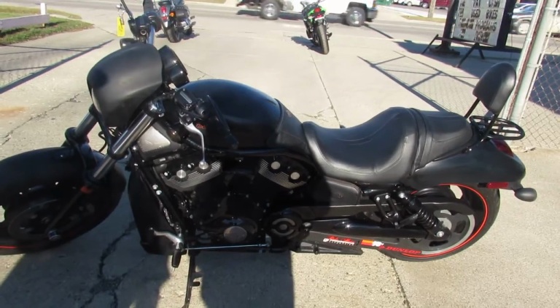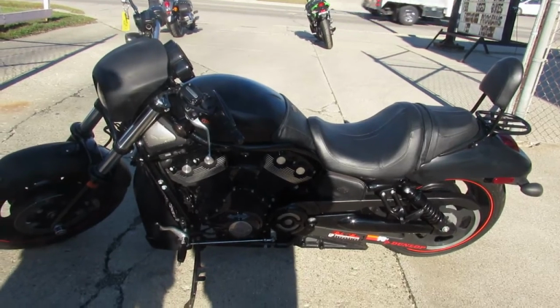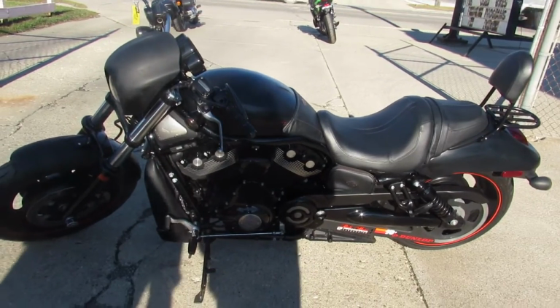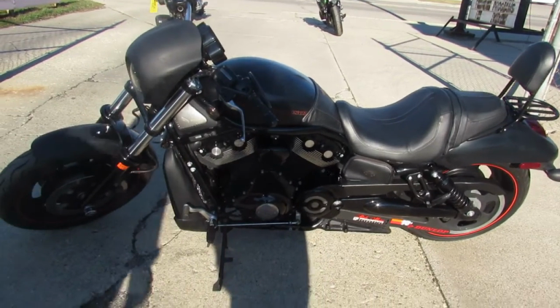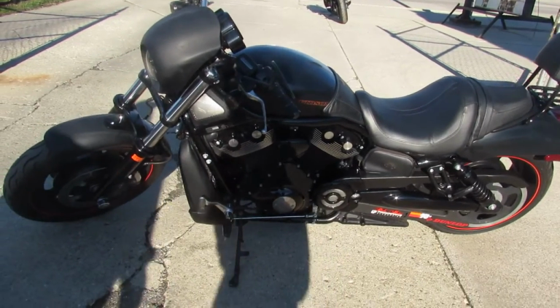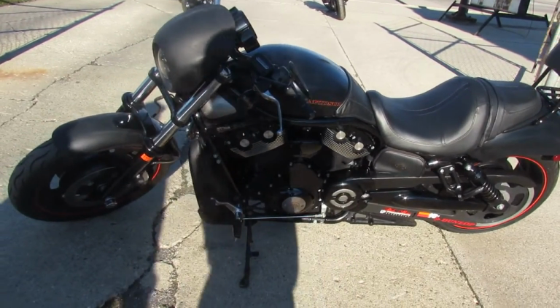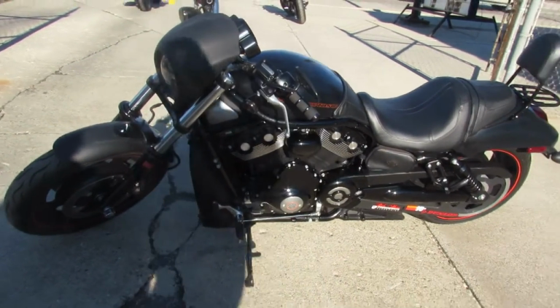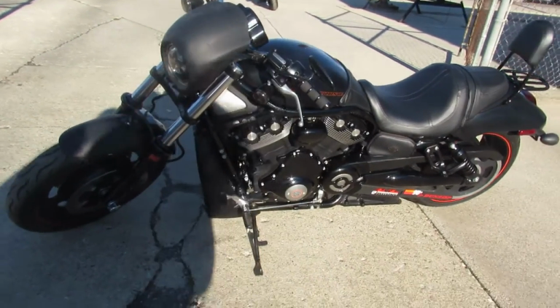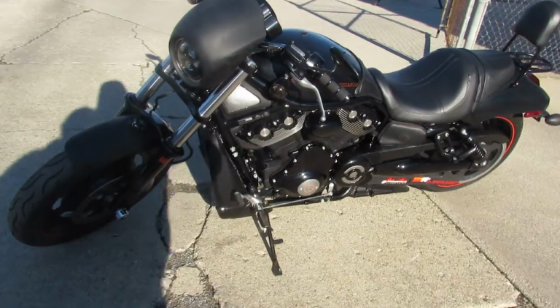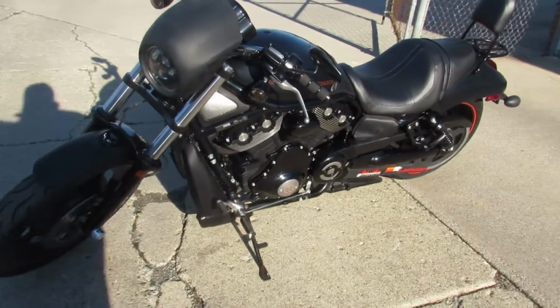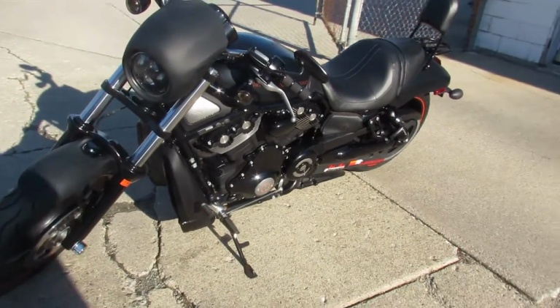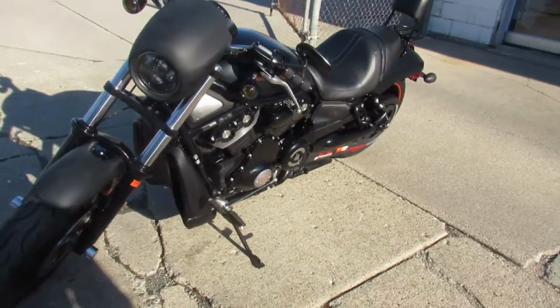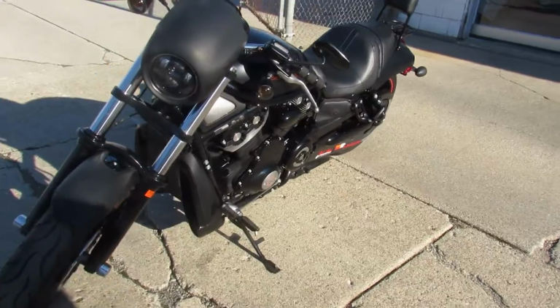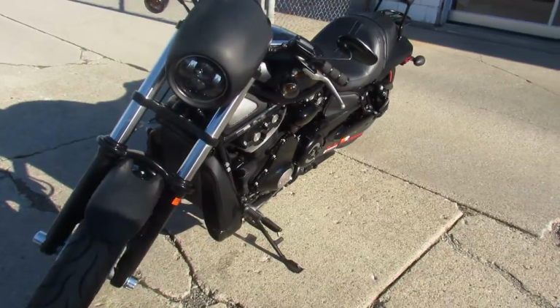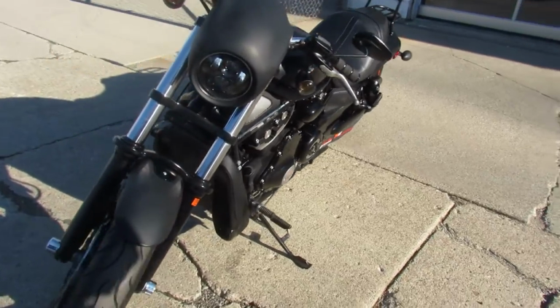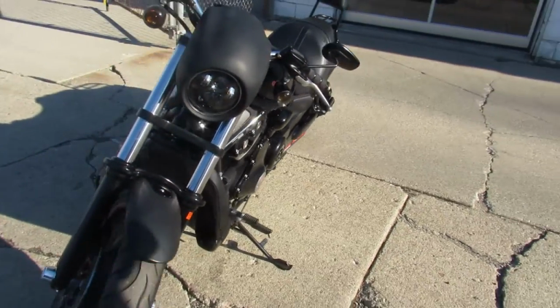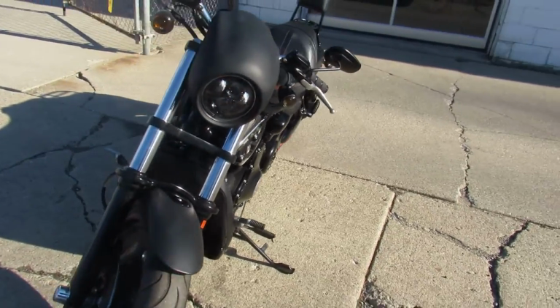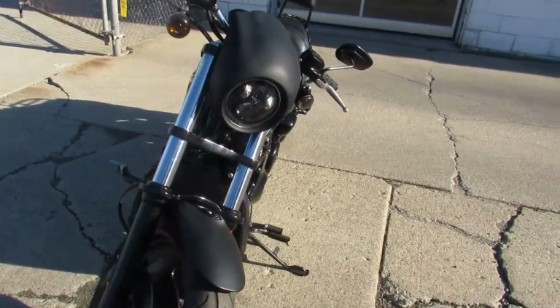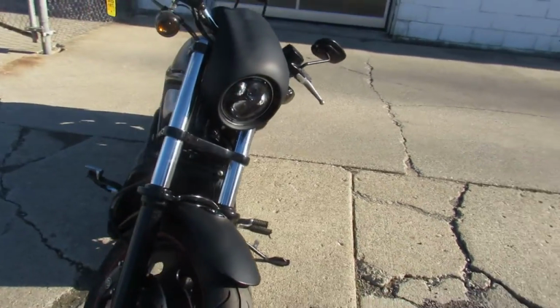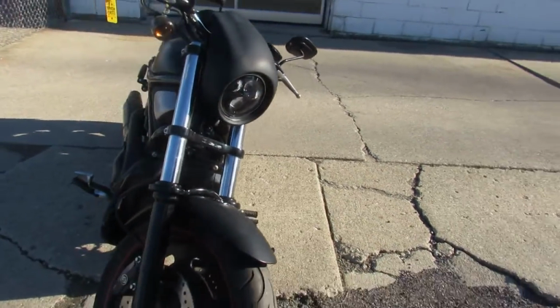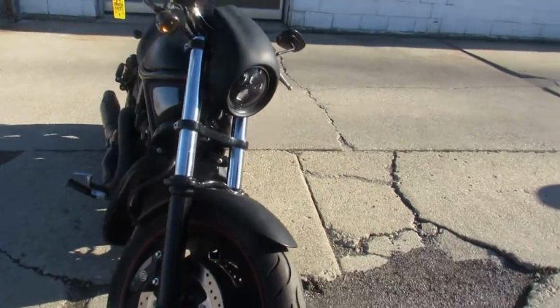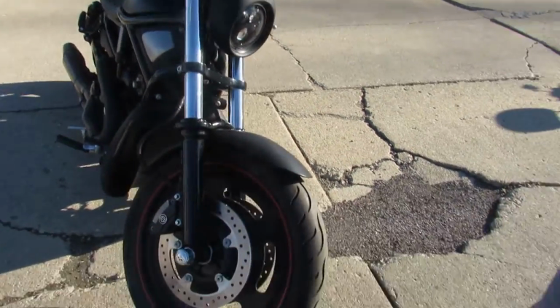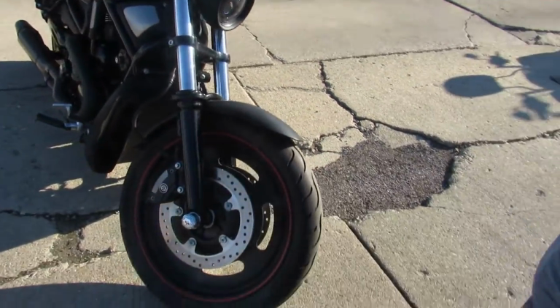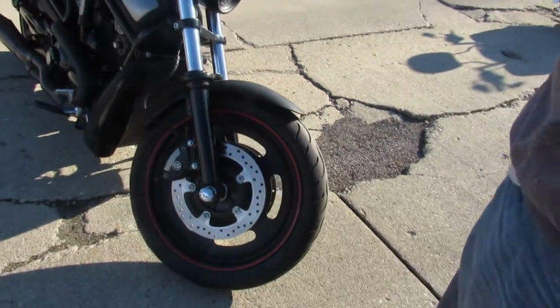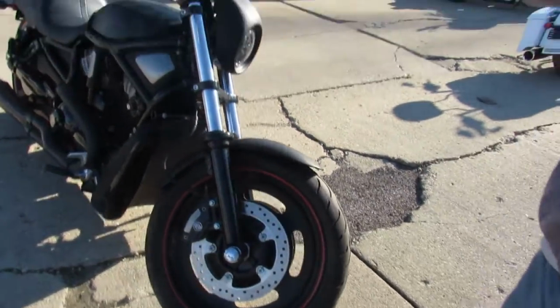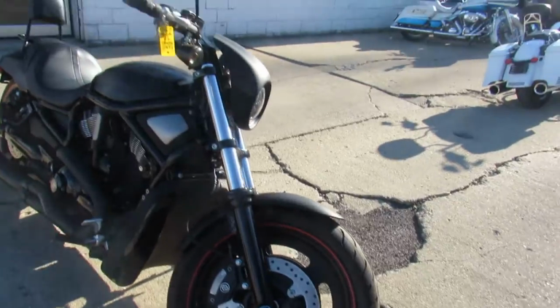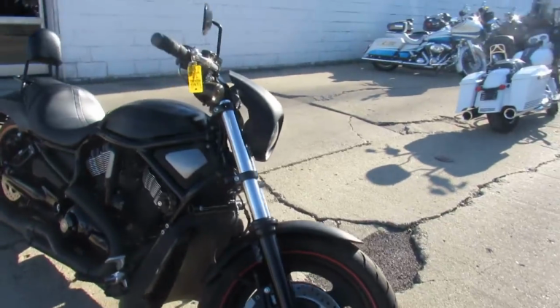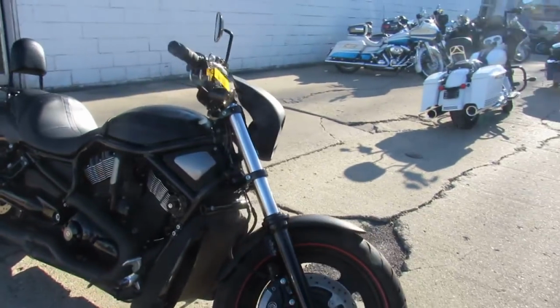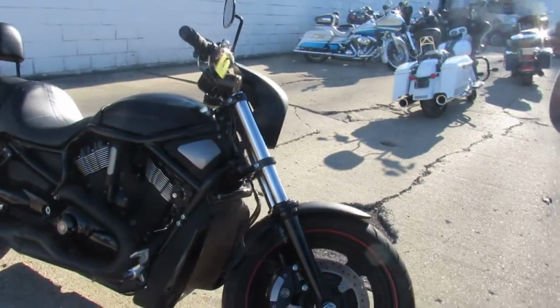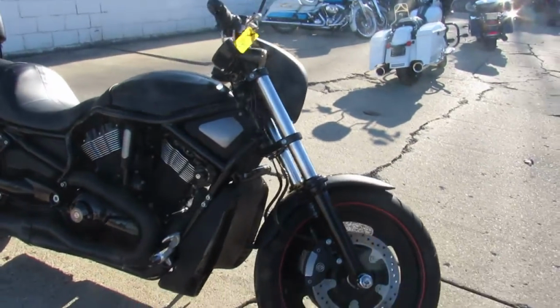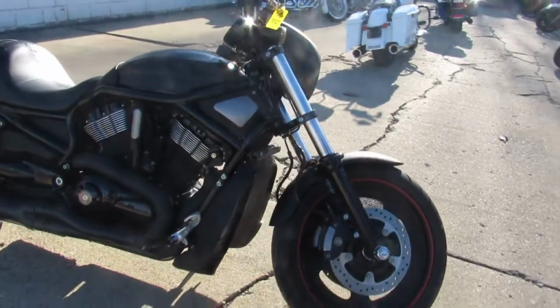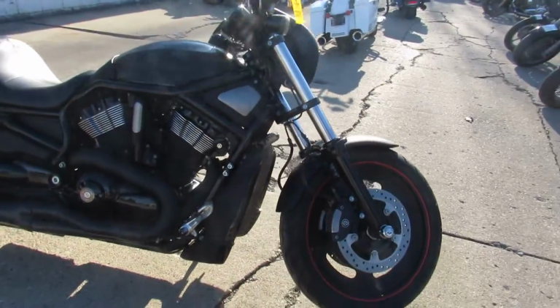Hey guys, ApprovalPowersports.com here doing some videos on some Harleys that just came into the showroom. This one here is a 2007 V-Rod for sale in black denim with only 10,414 miles on it.